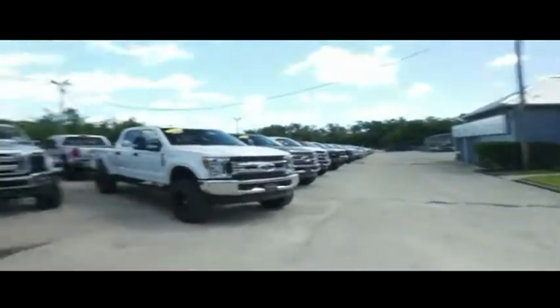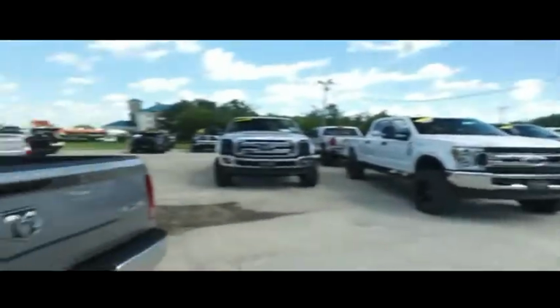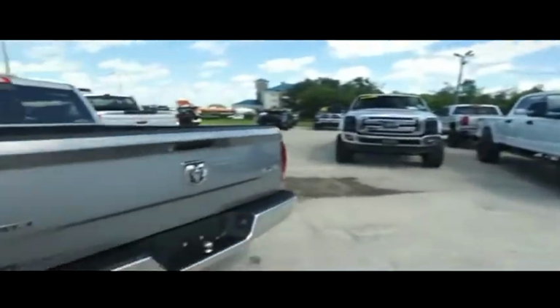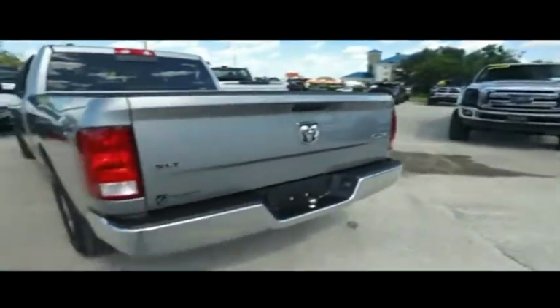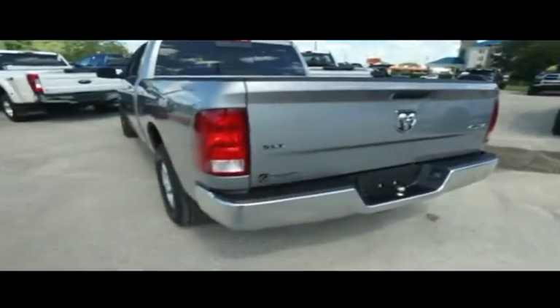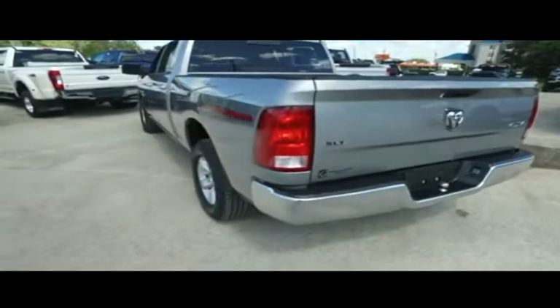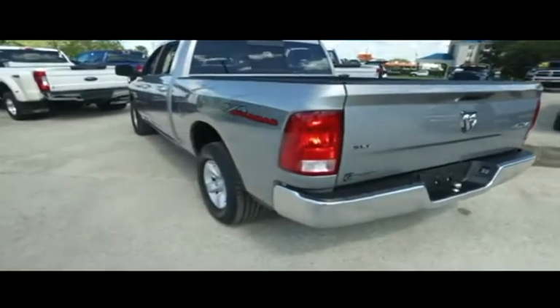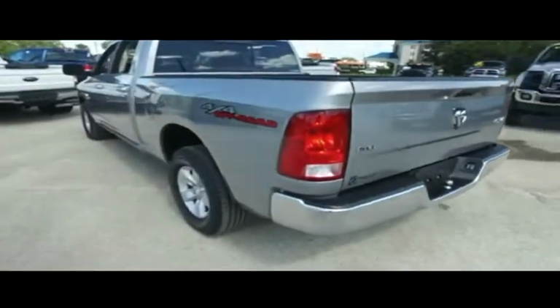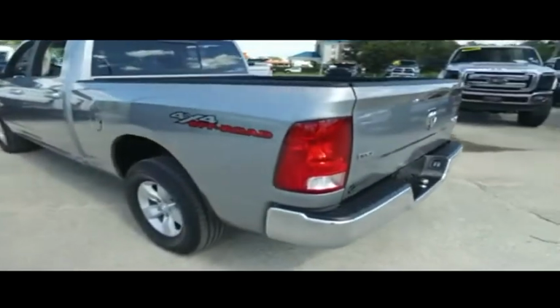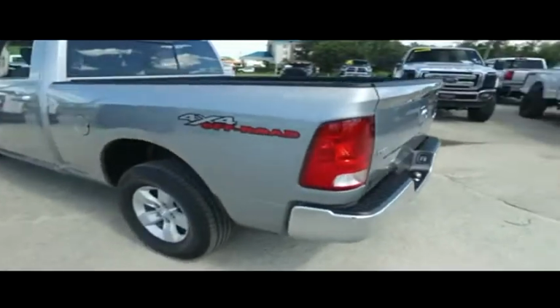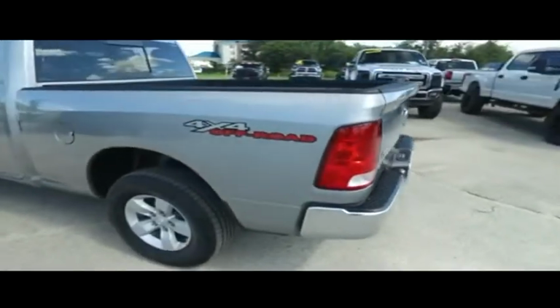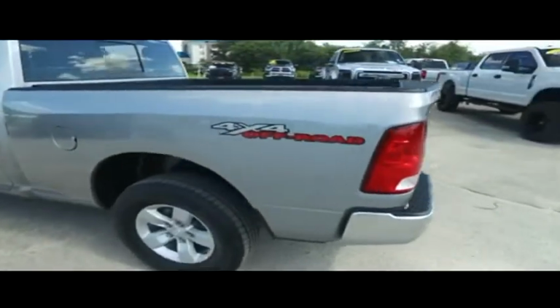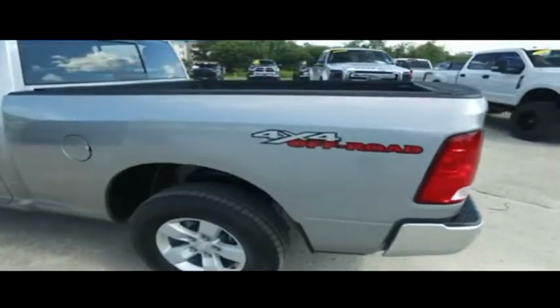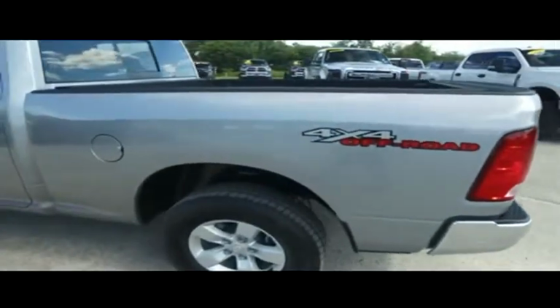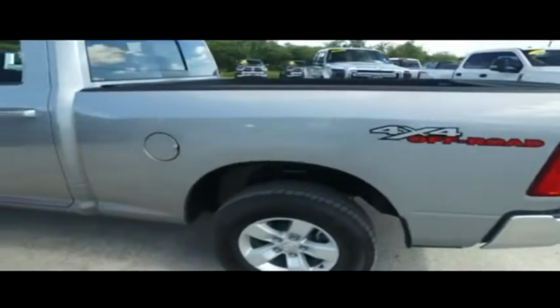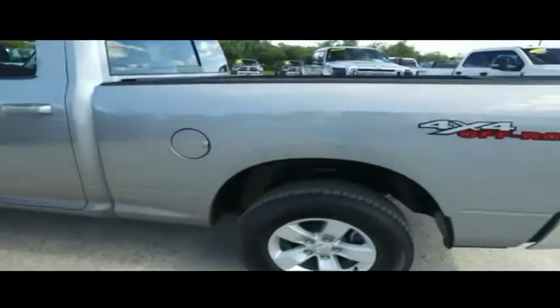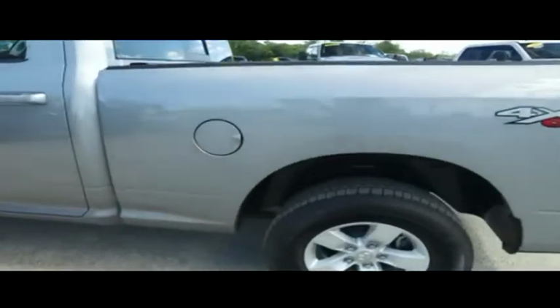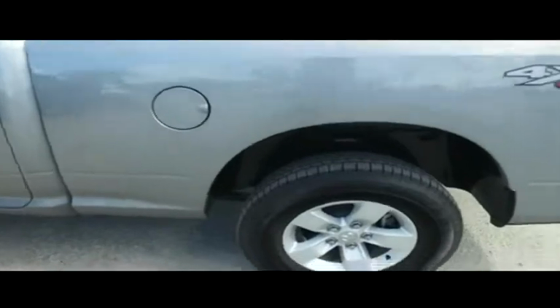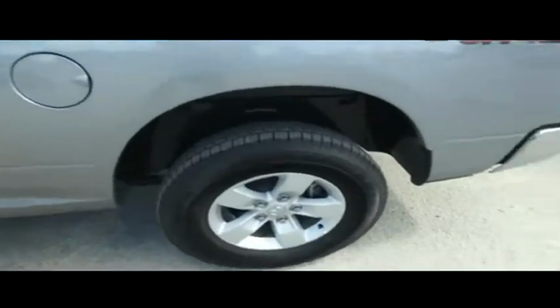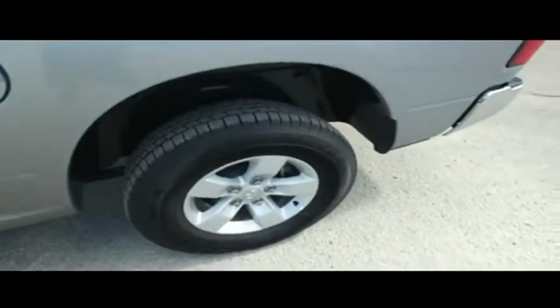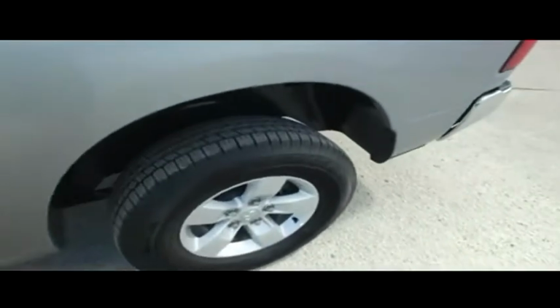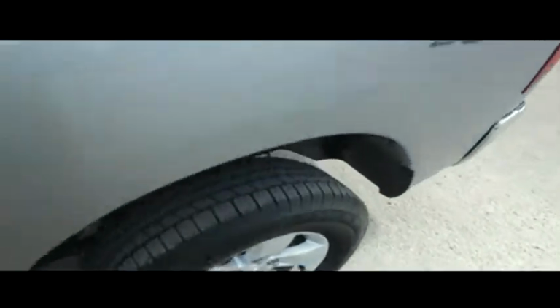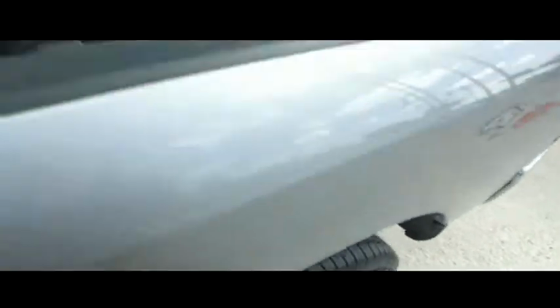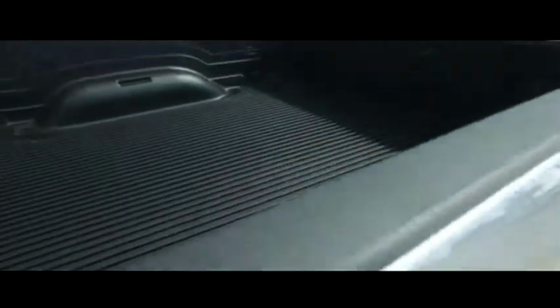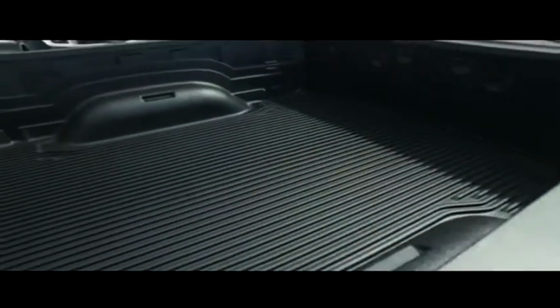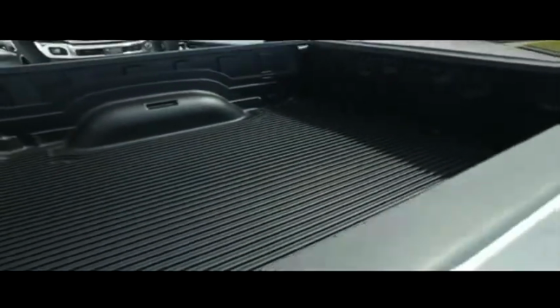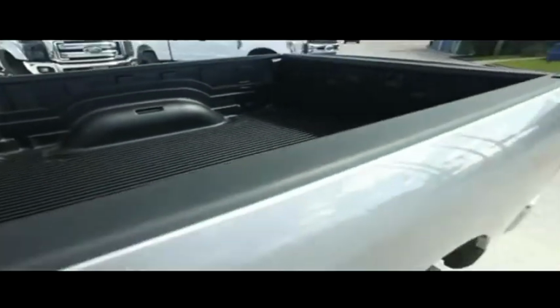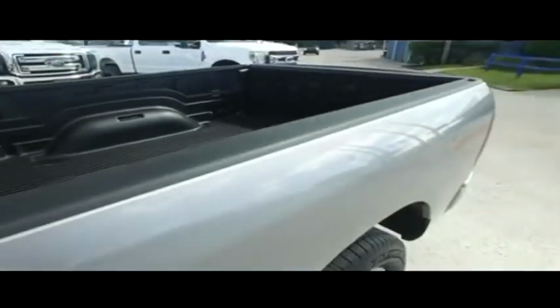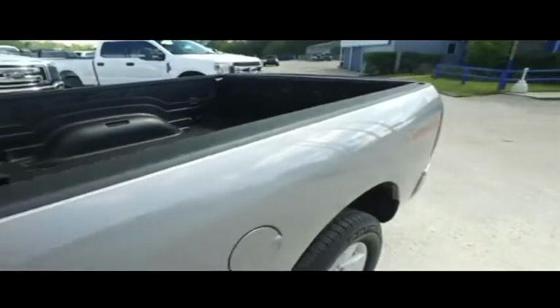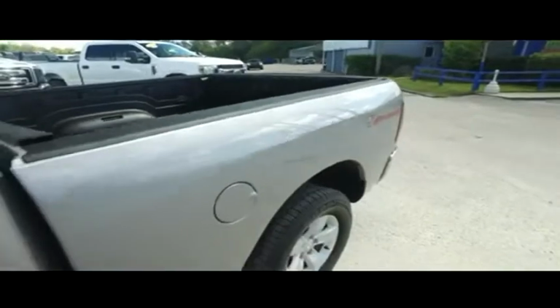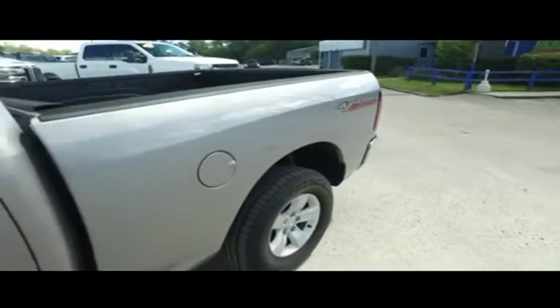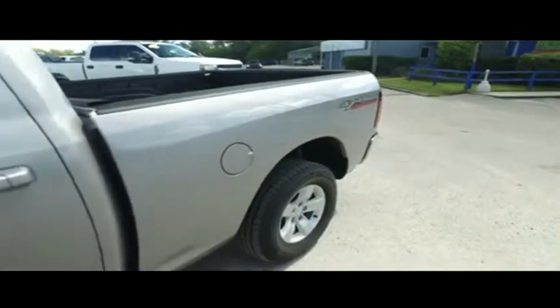Today, Gibson Truck World proudly presents this beautiful 2019, looking so fresh and so clean, Ram 1500 Classic Edition — automatic, four-wheel drive with that V8 5.7 liter, ramy muscle.